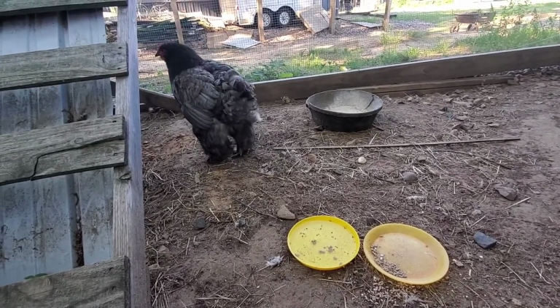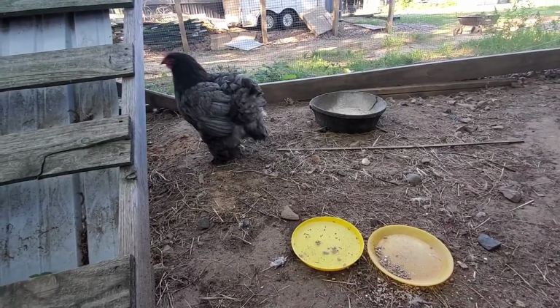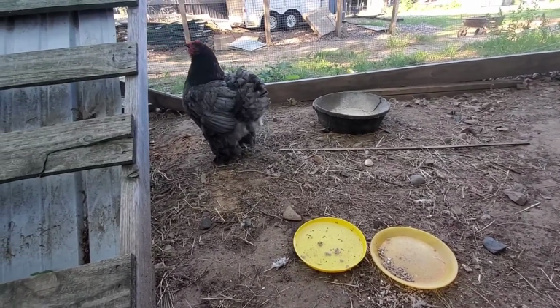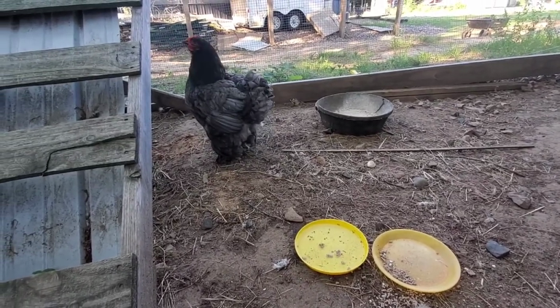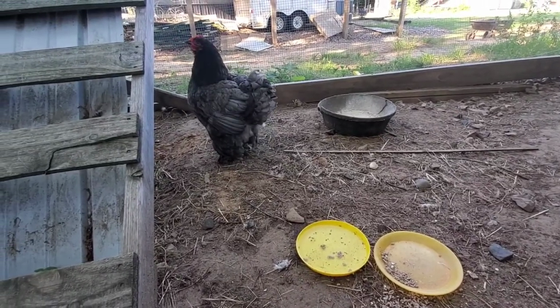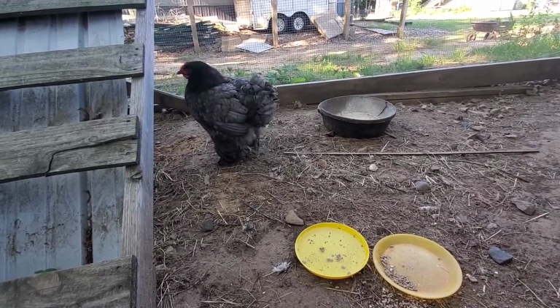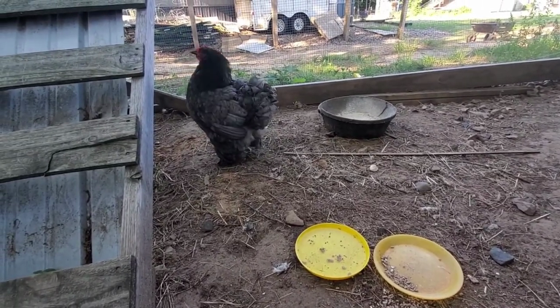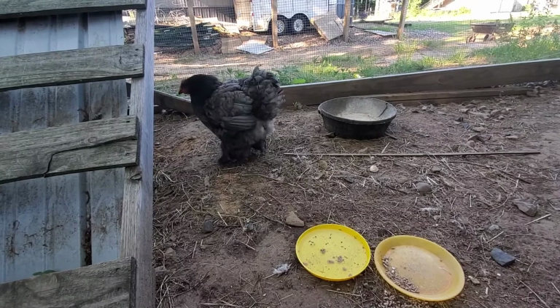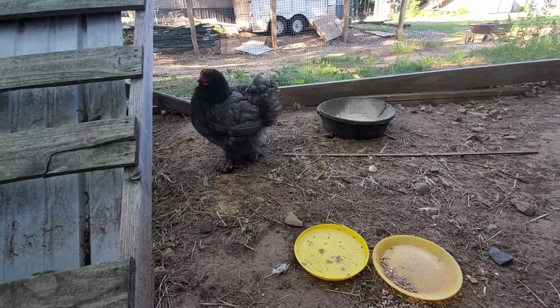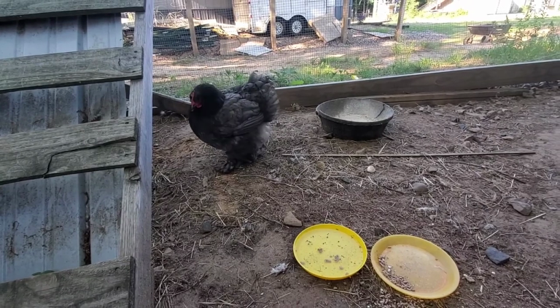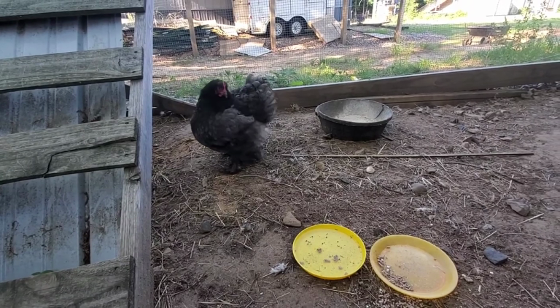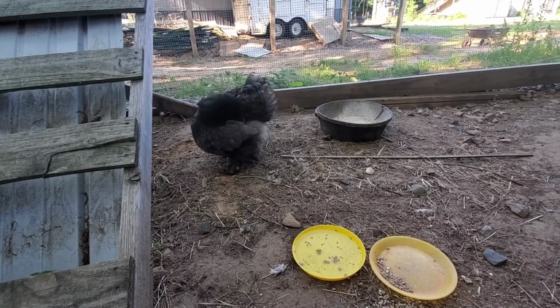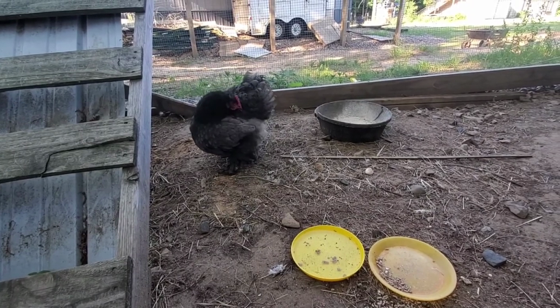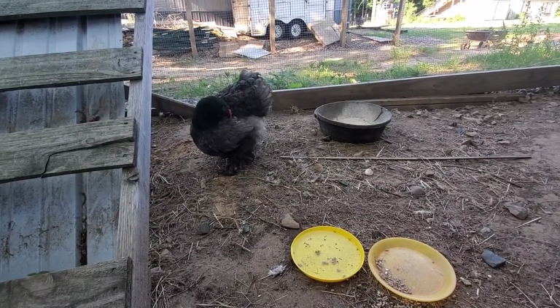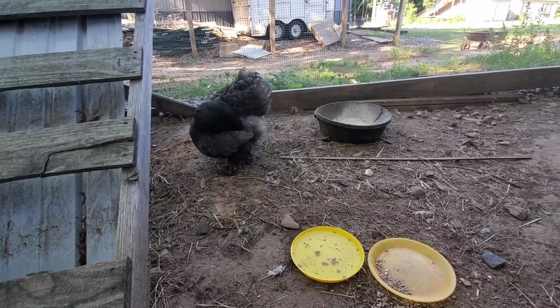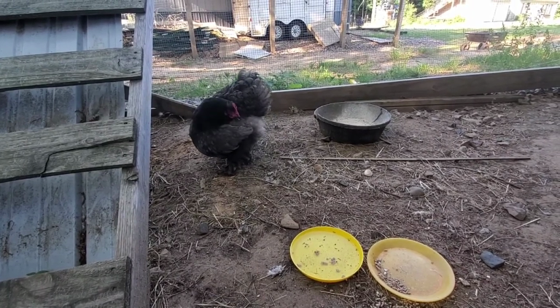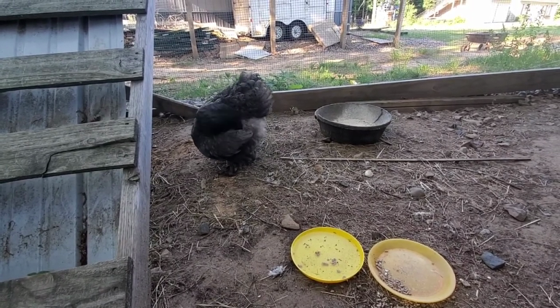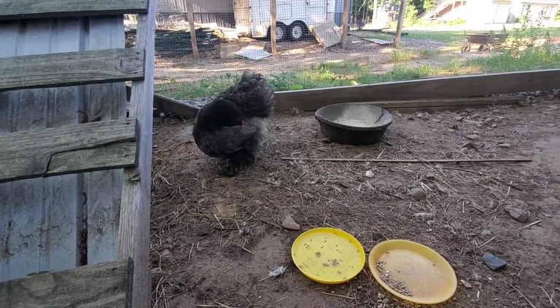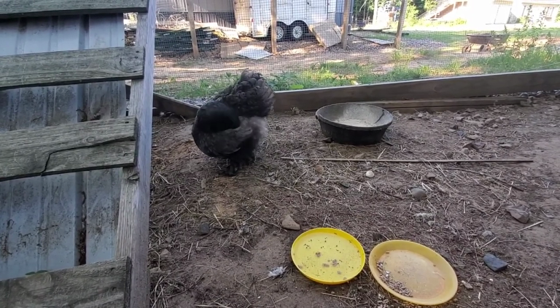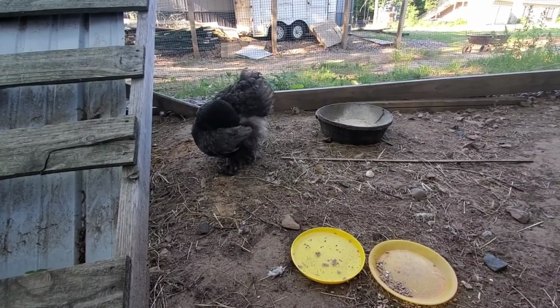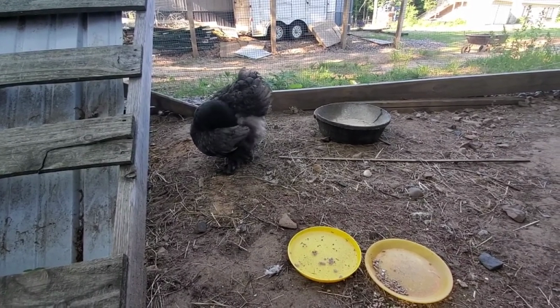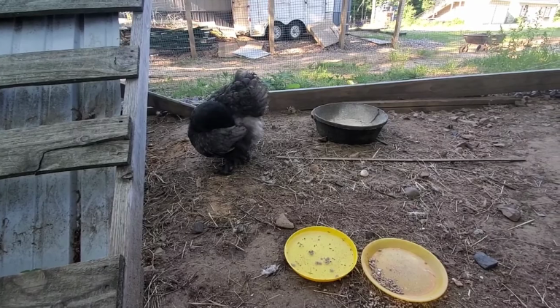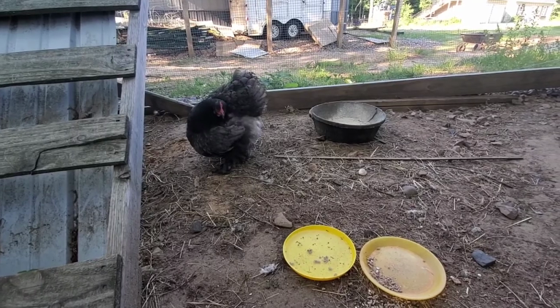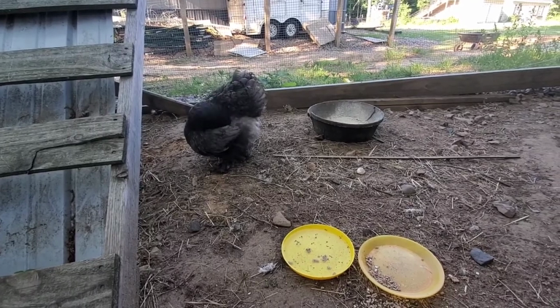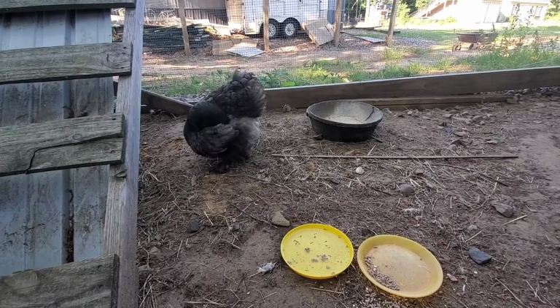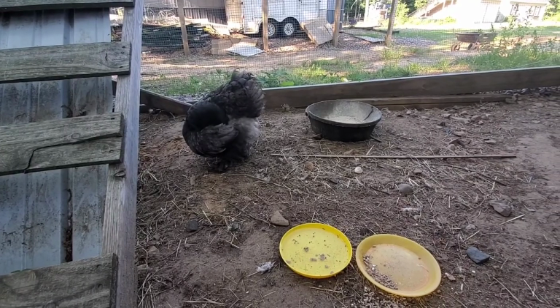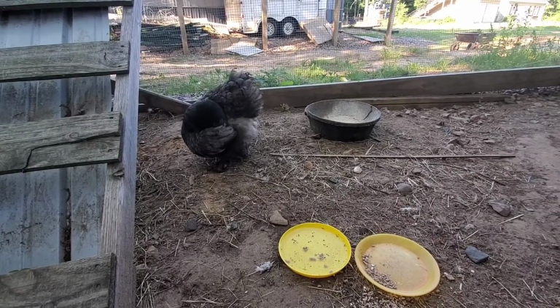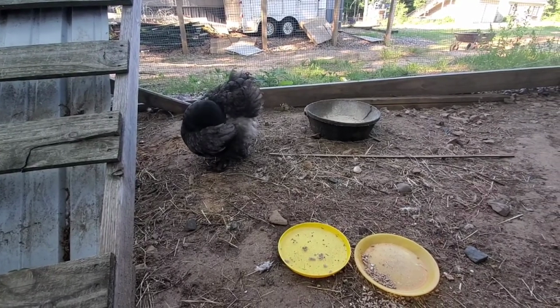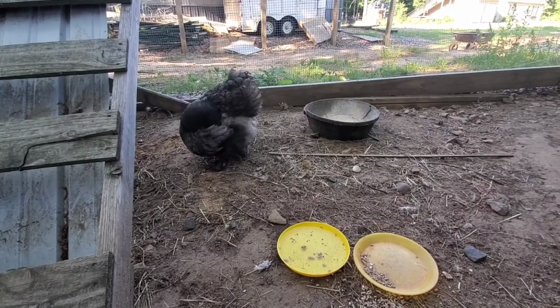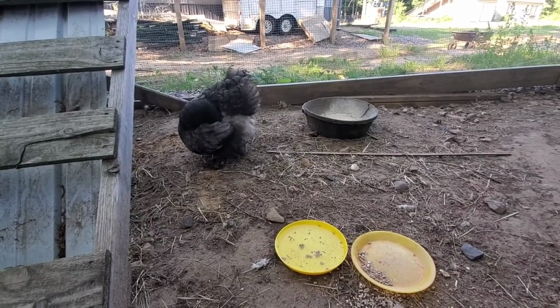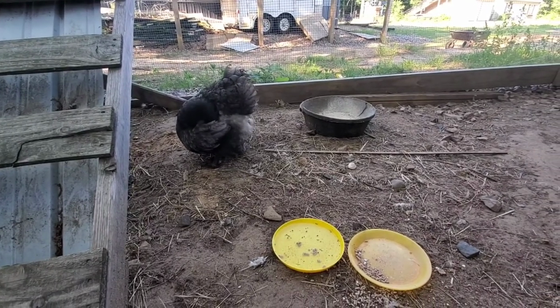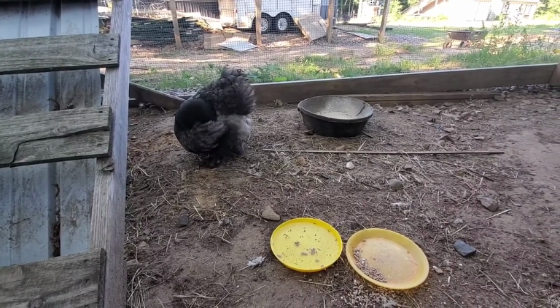The hens don't really take good care of themselves when they're broody — they're more focused on babies than eating, drinking, or doing all the things they need to do to take care of themselves.